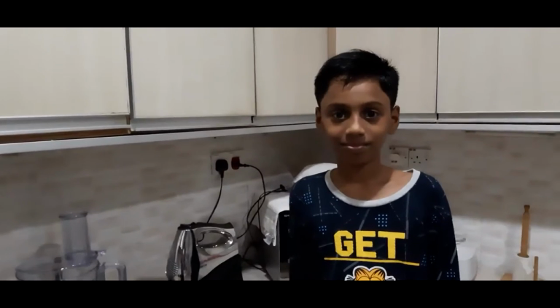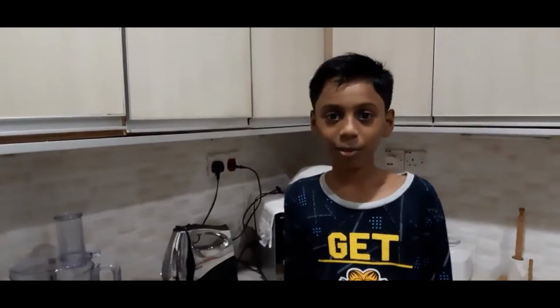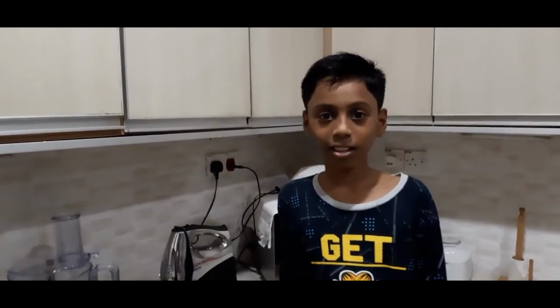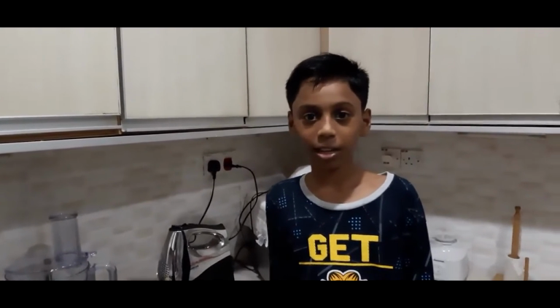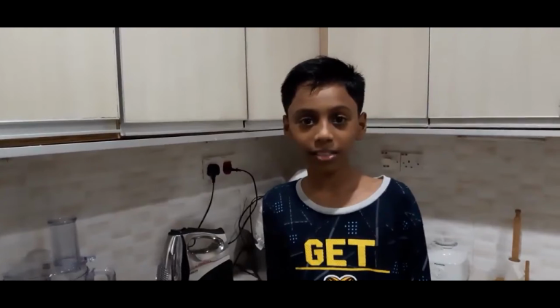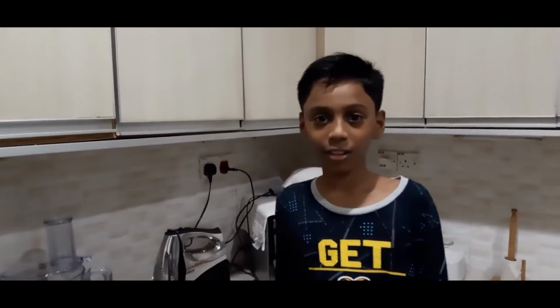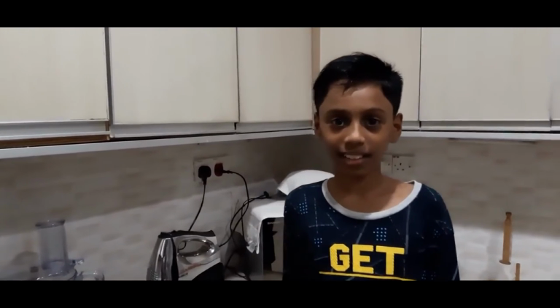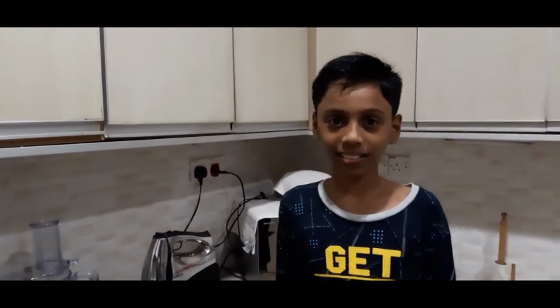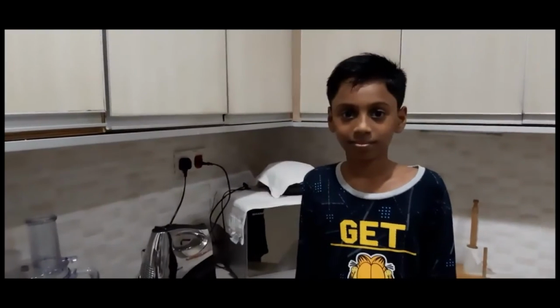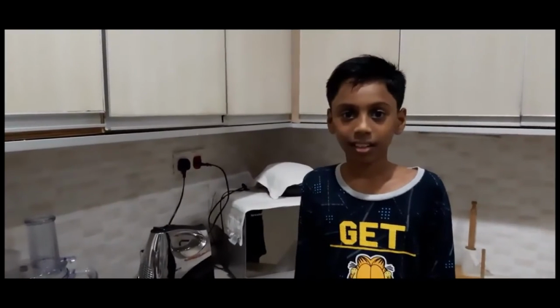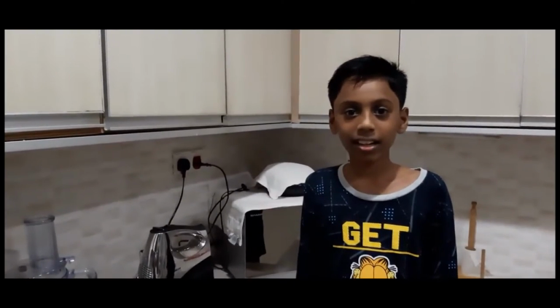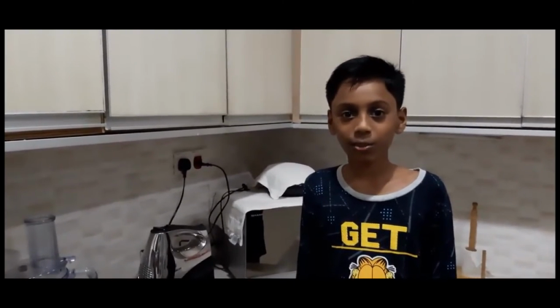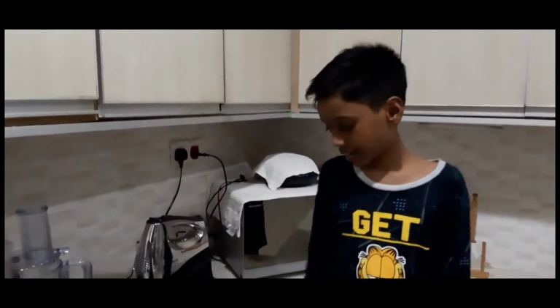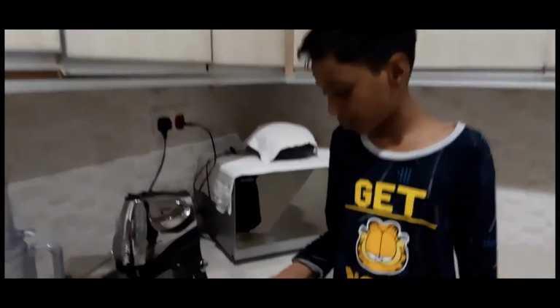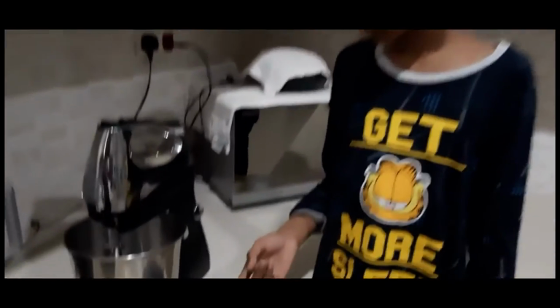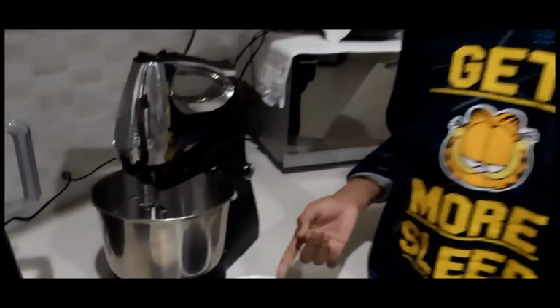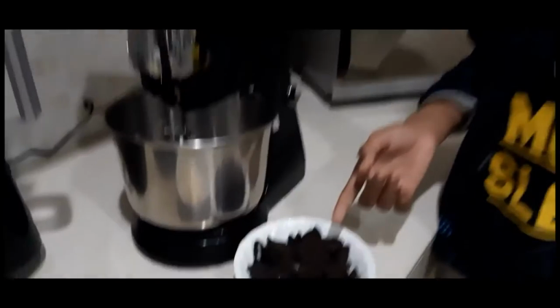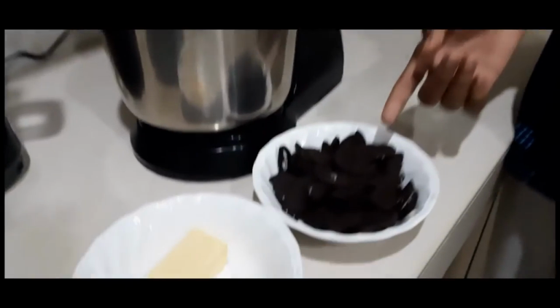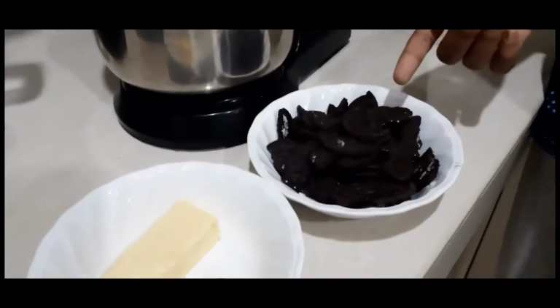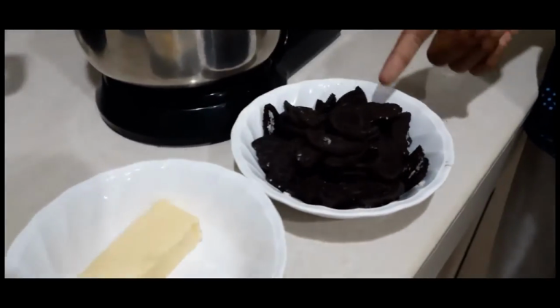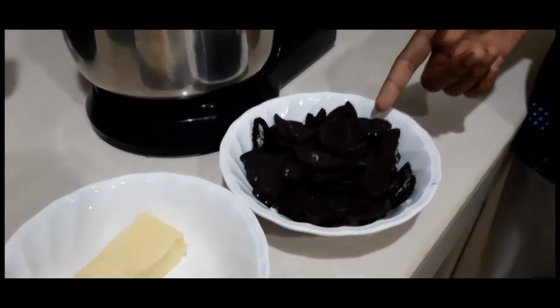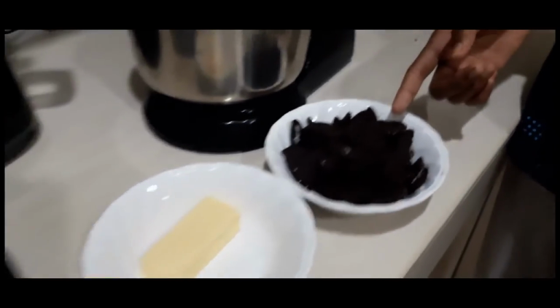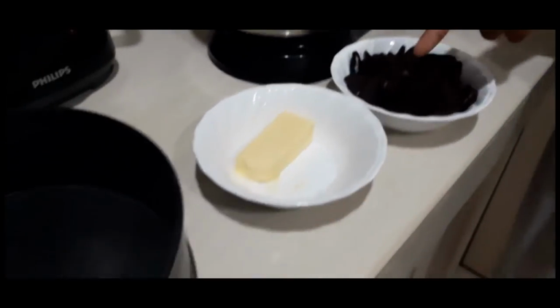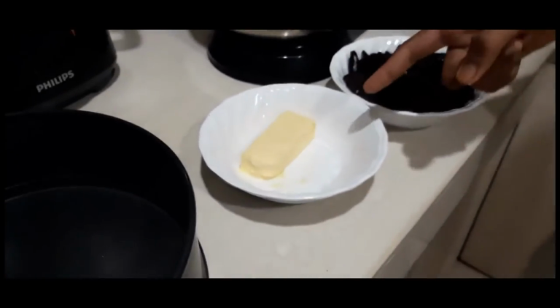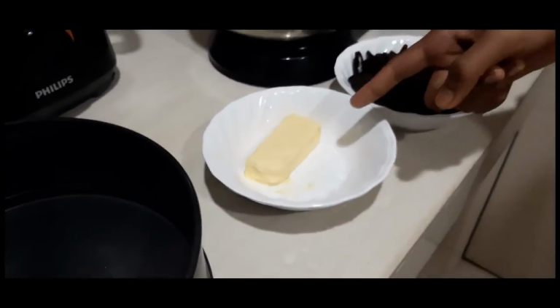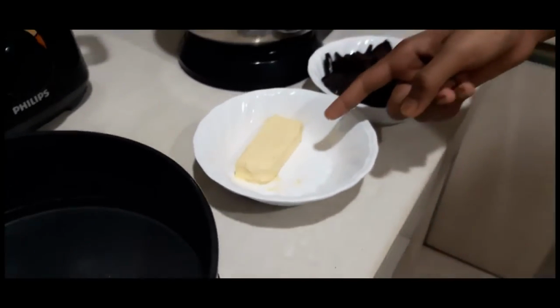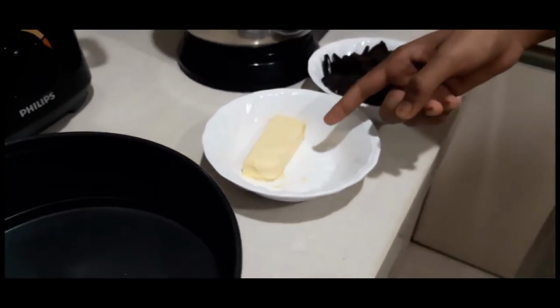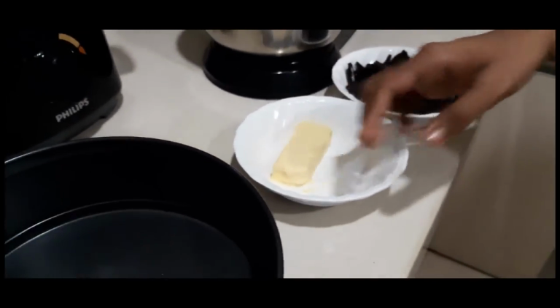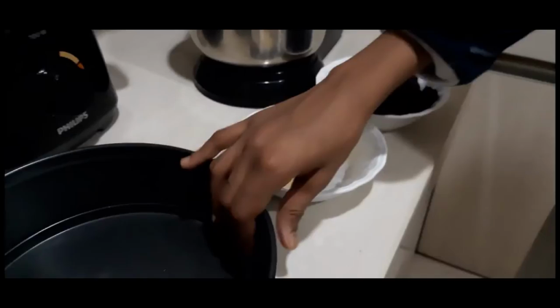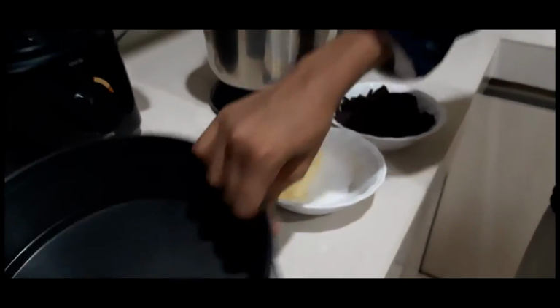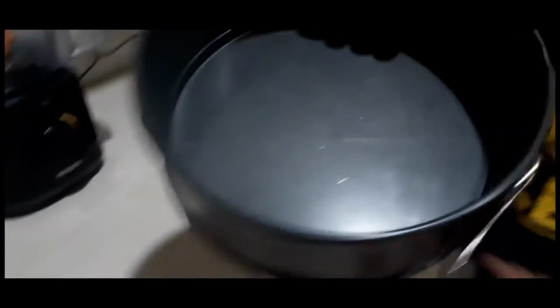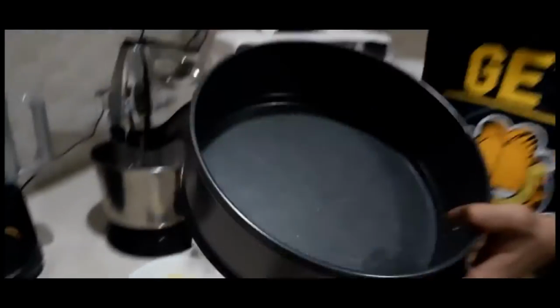Now I'm going to tell you how to make the base for the Oreo Cheesecake. The ingredients we need are 15 pieces of Oreo biscuit without the cream, and around 50g of butter, which is enough for this.